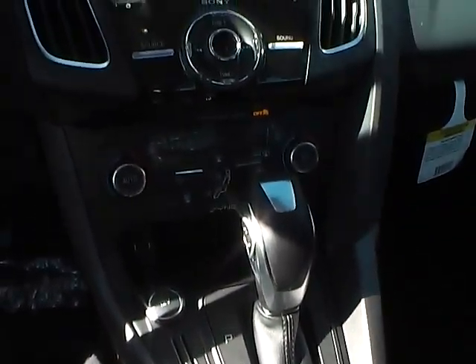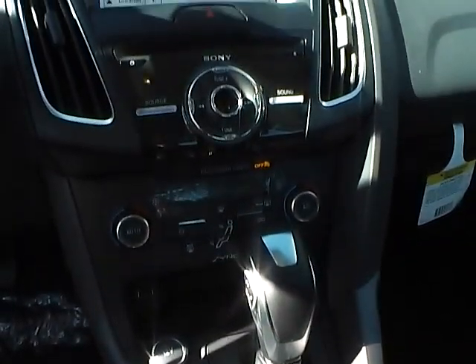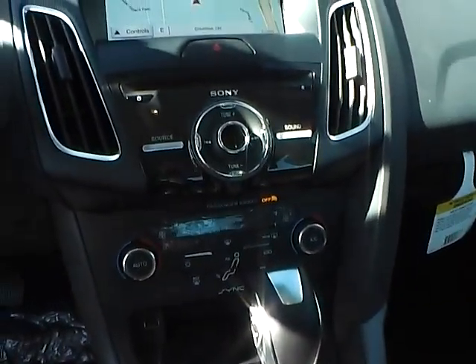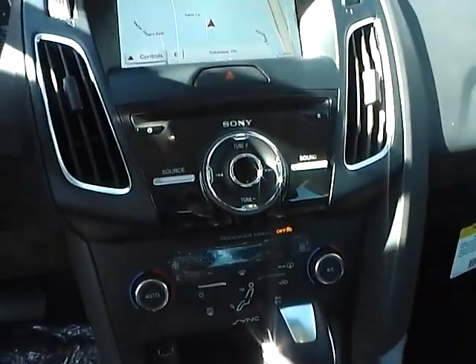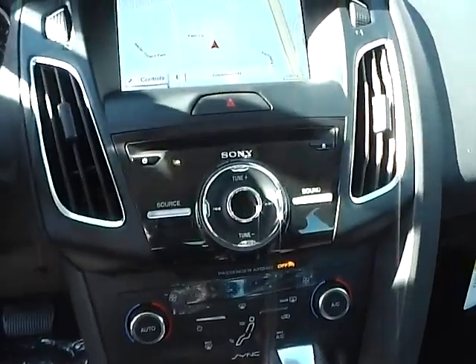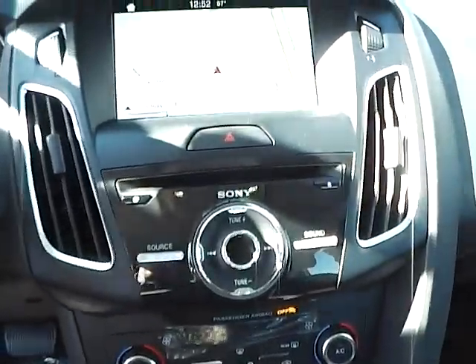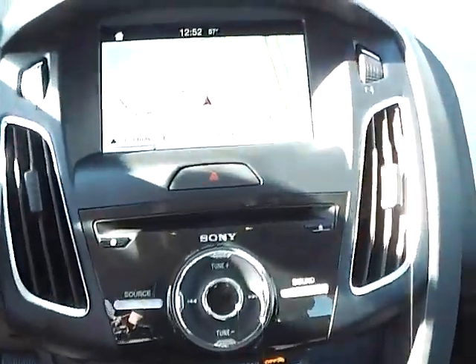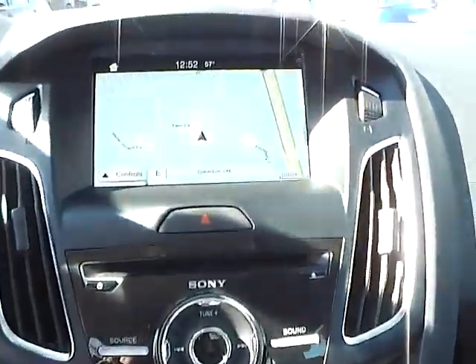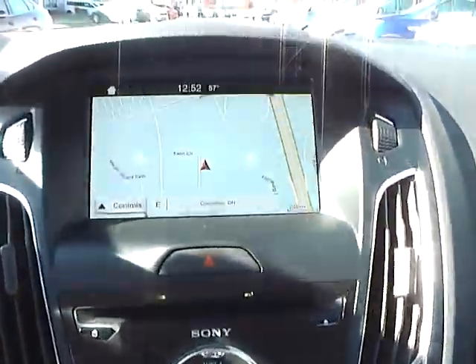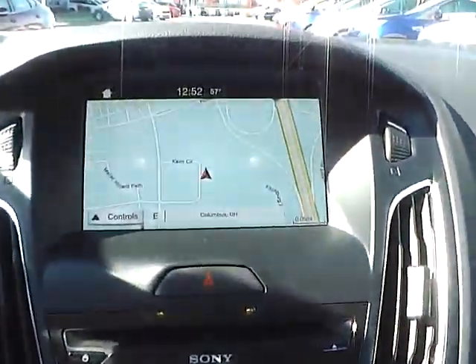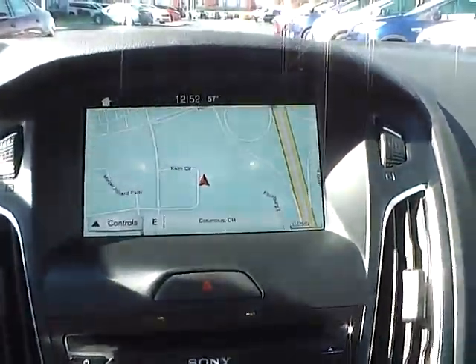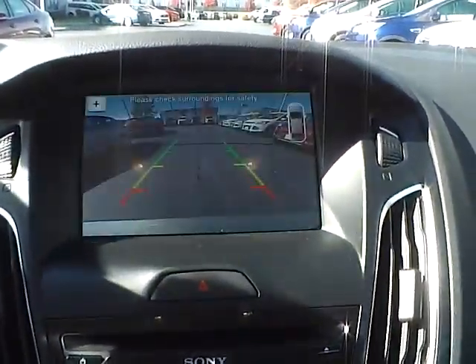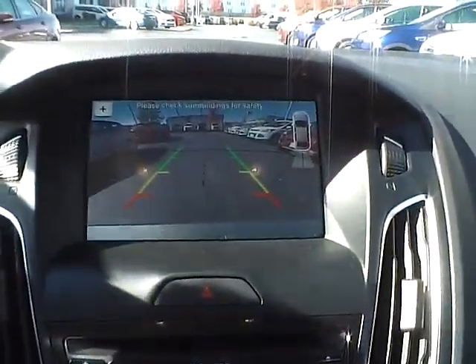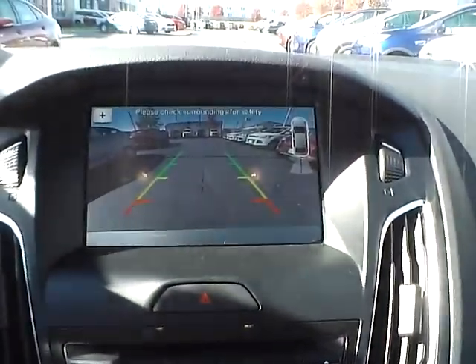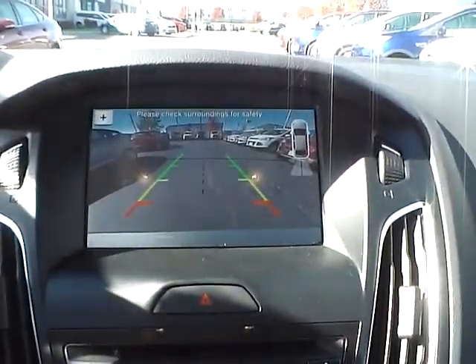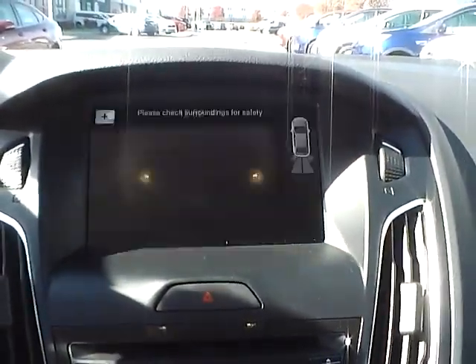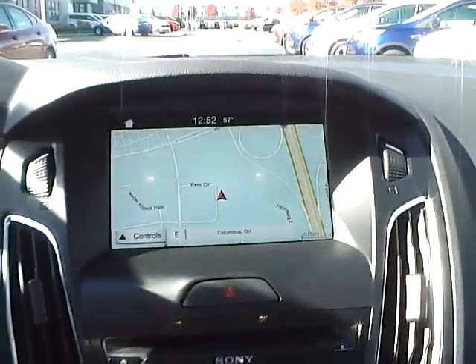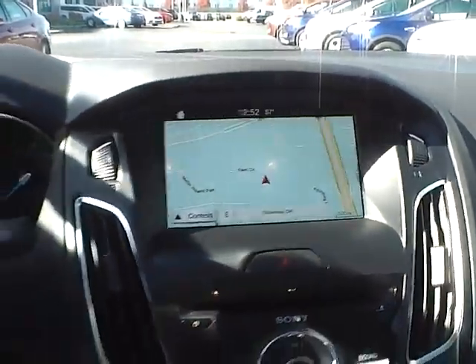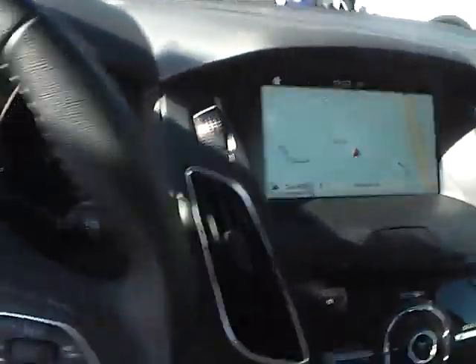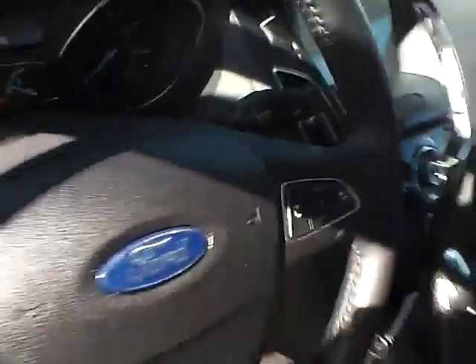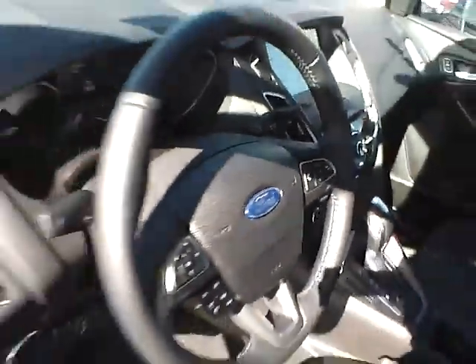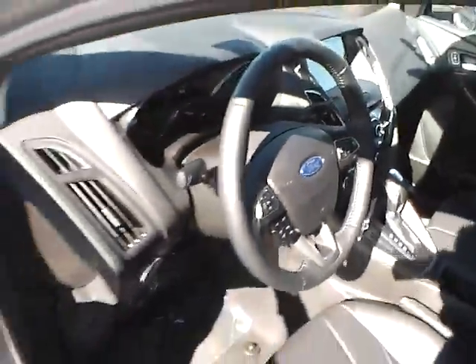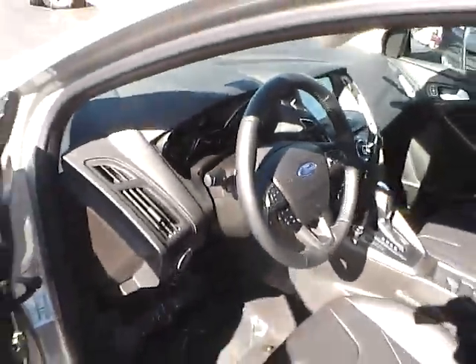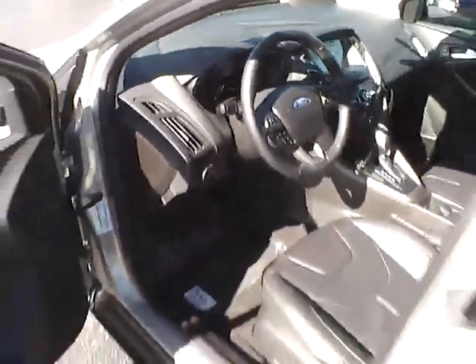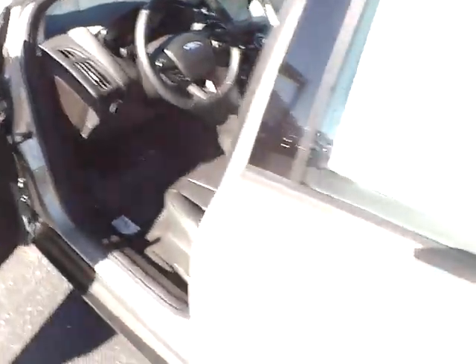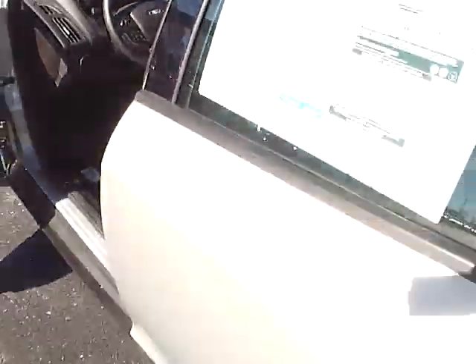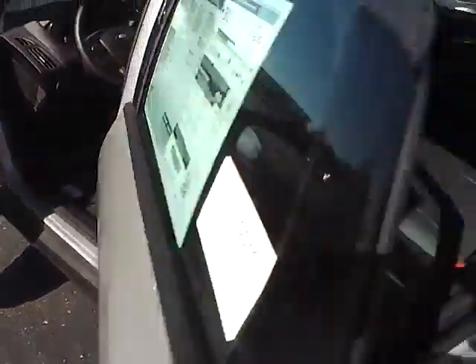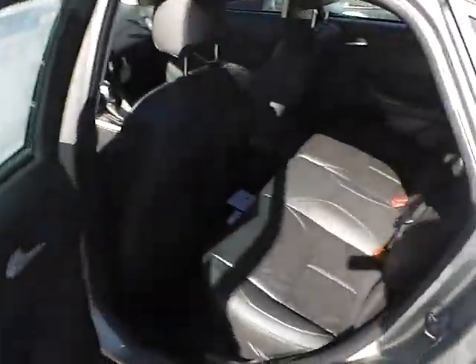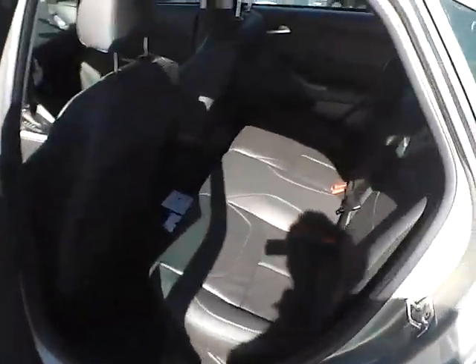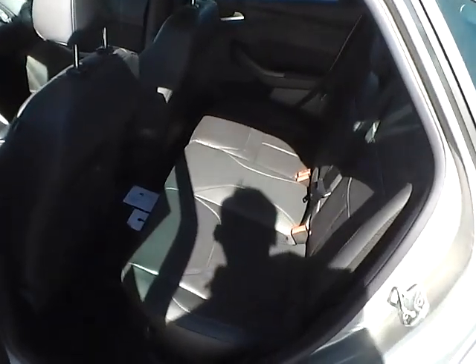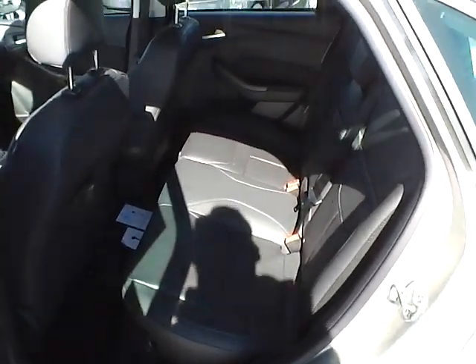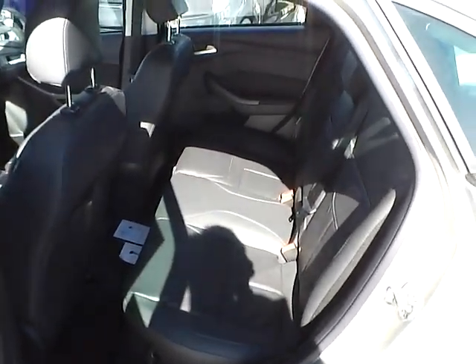Automatic climate control. Premium audio. Navigation. Backup camera. Folding rear seat.